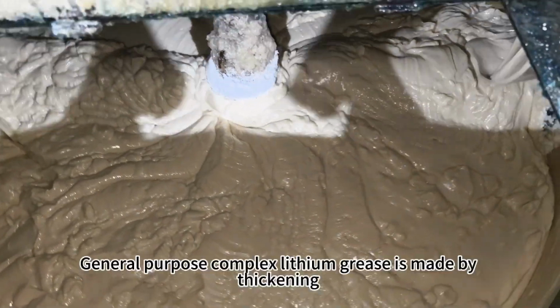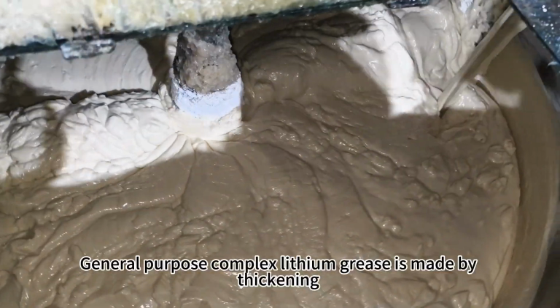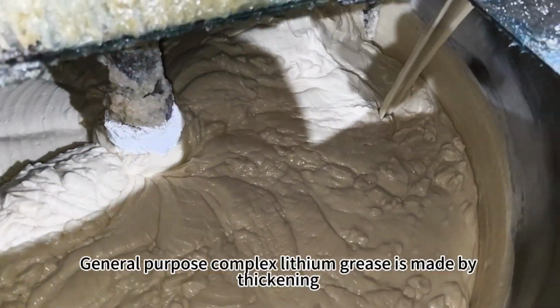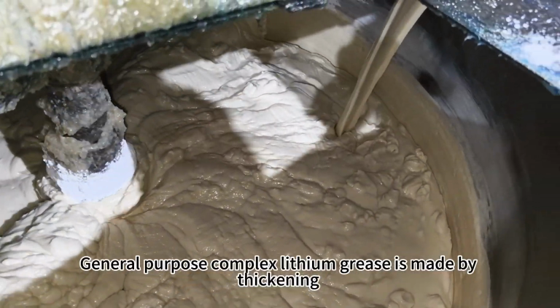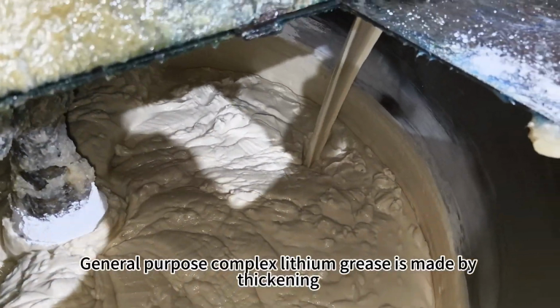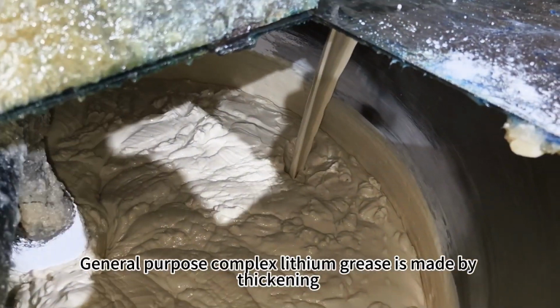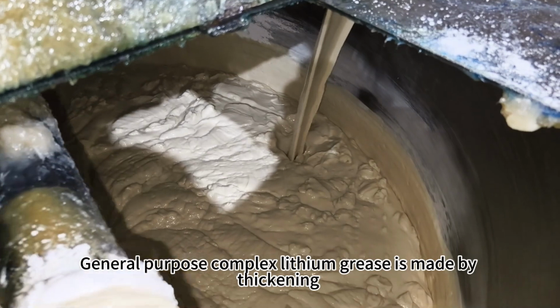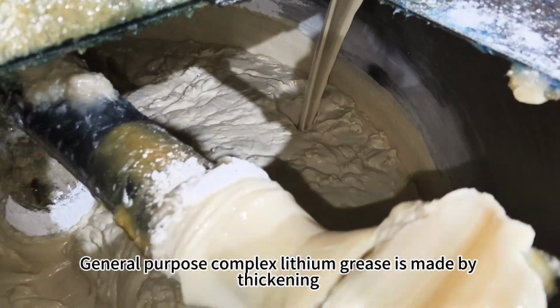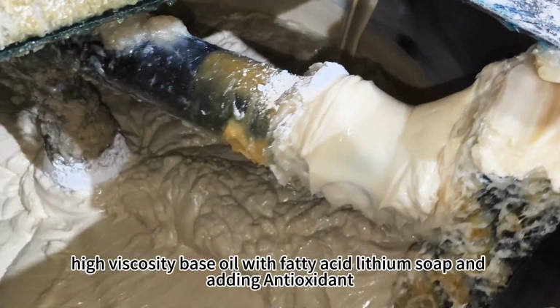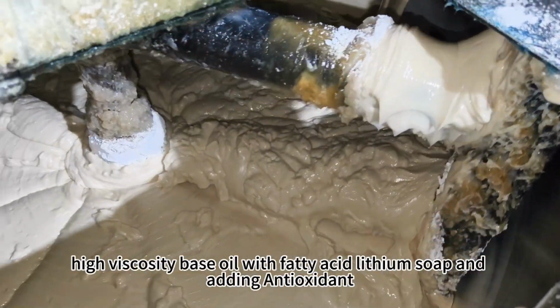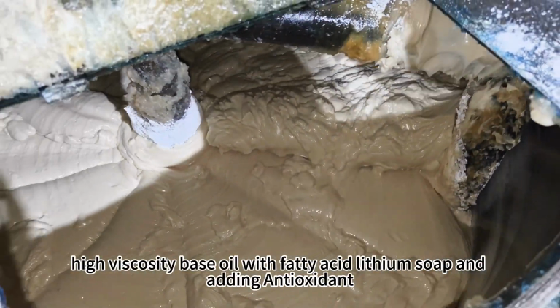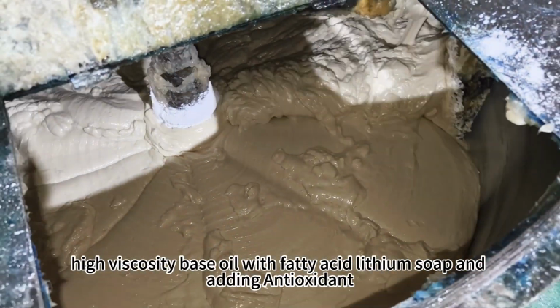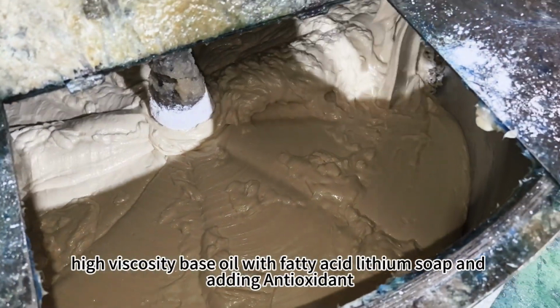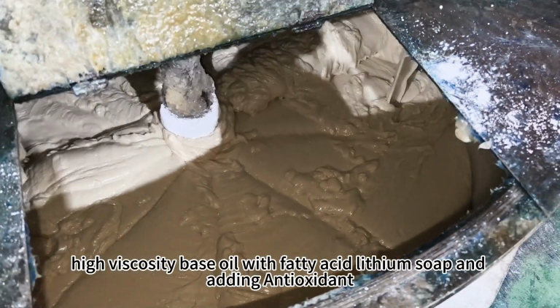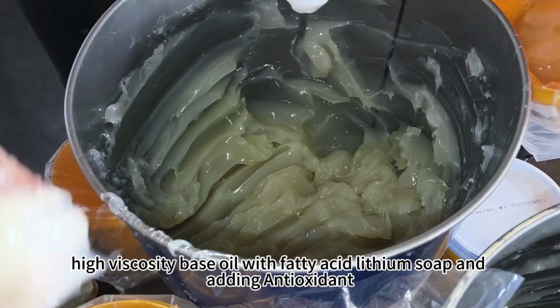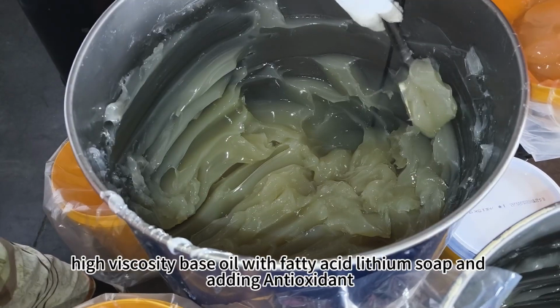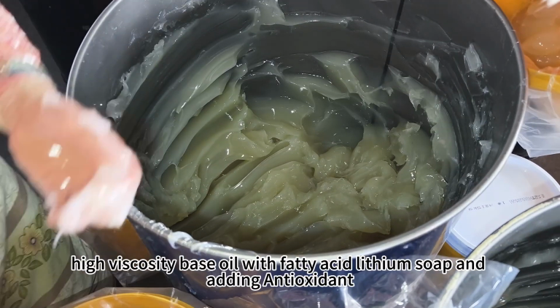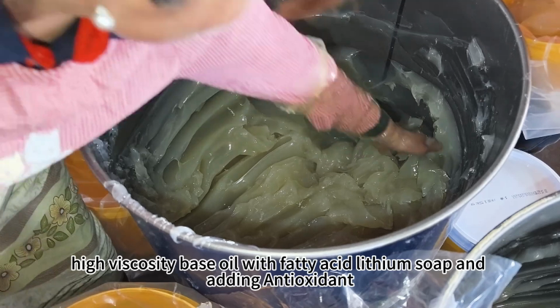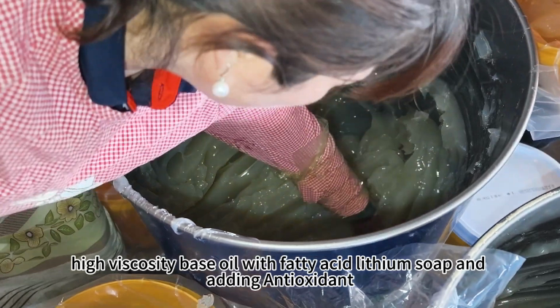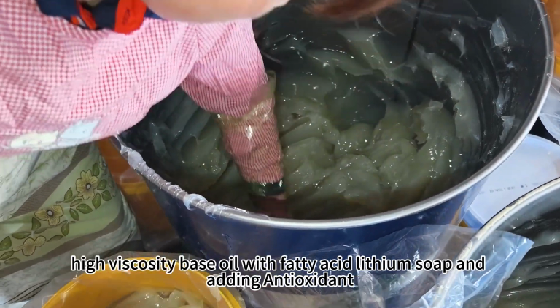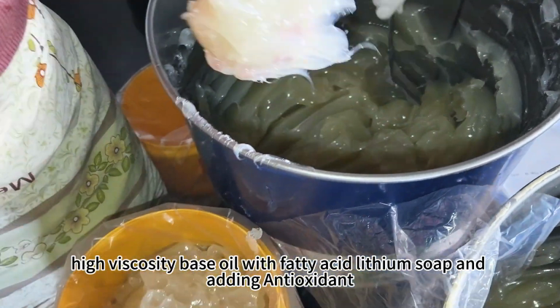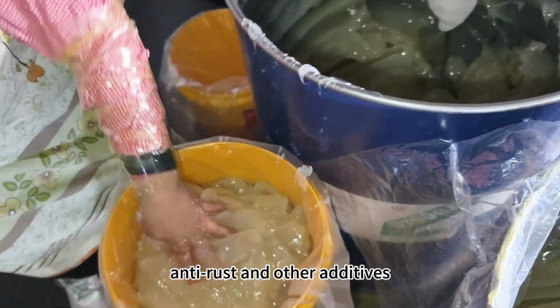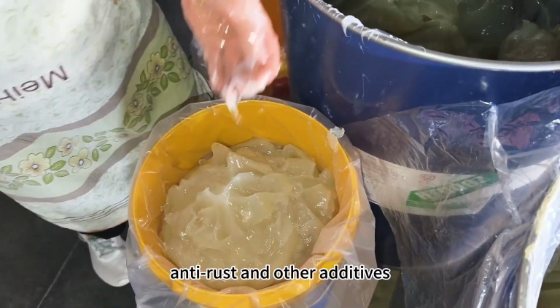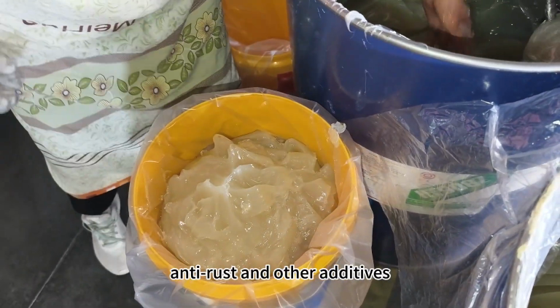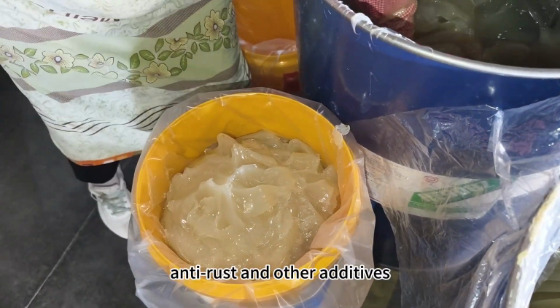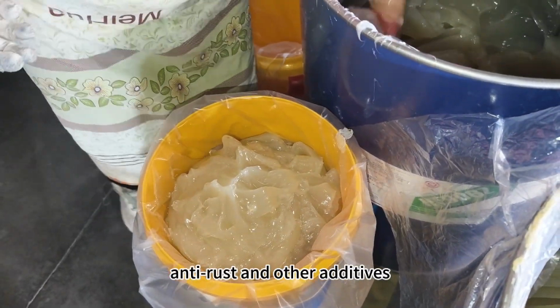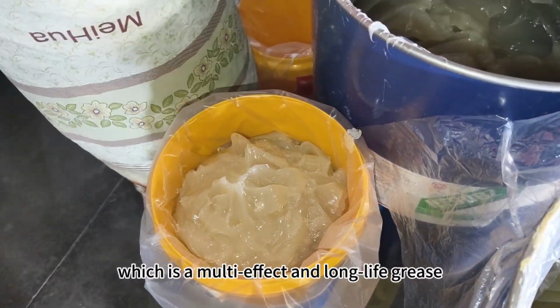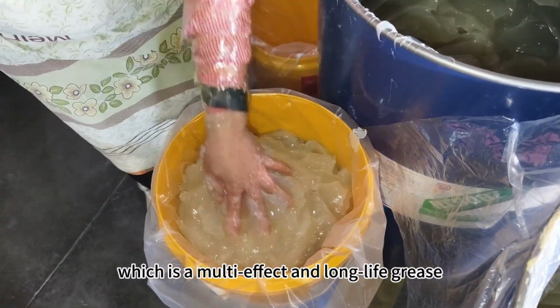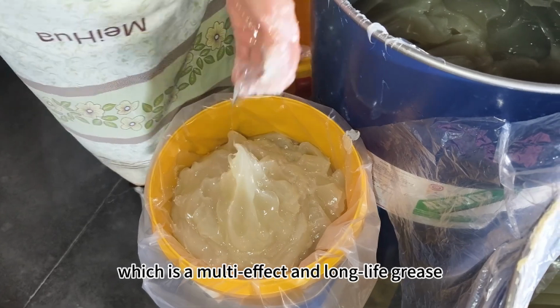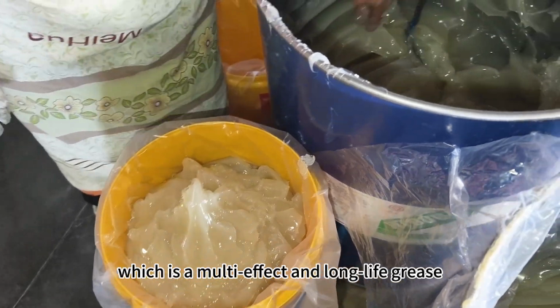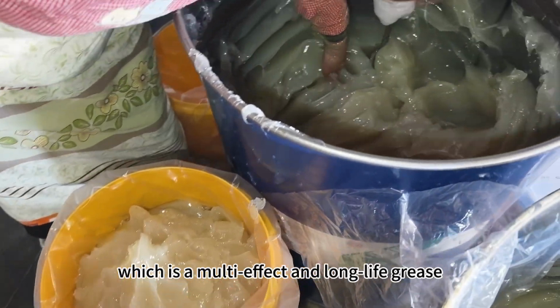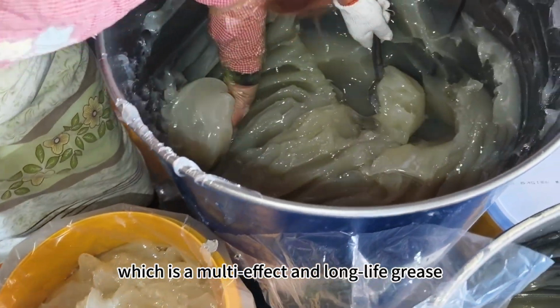General Purpose Complex Lithium Grease is made by thickening high viscosity base oil with fatty acid and lithium soap, and adding antioxidant, anti-rust, and other additives, which makes it a multi-effect and long-life grease.